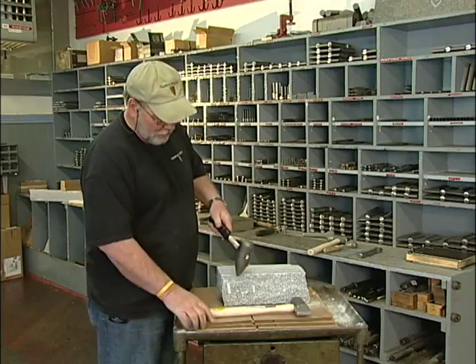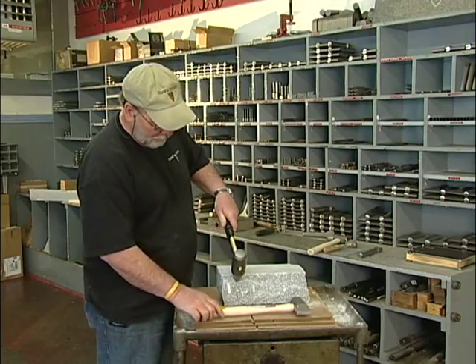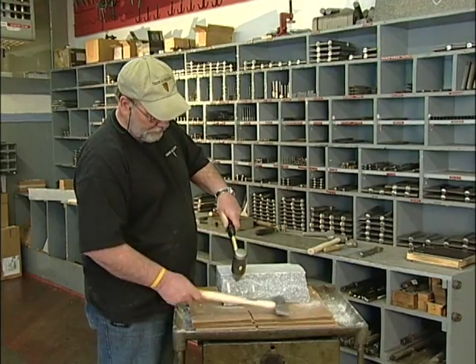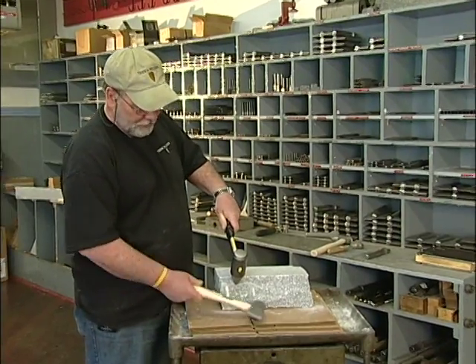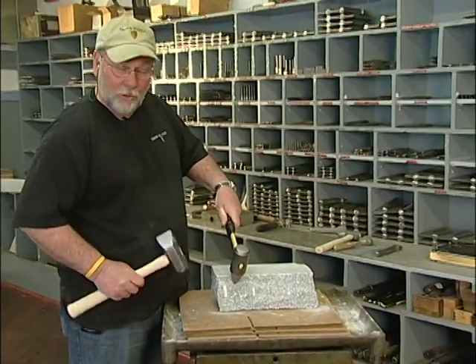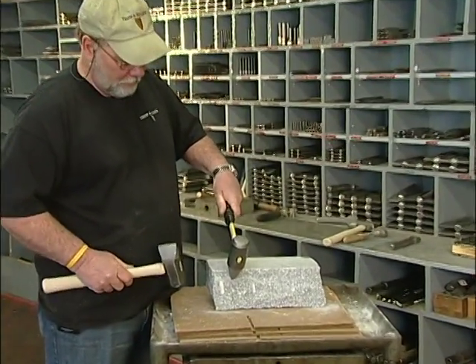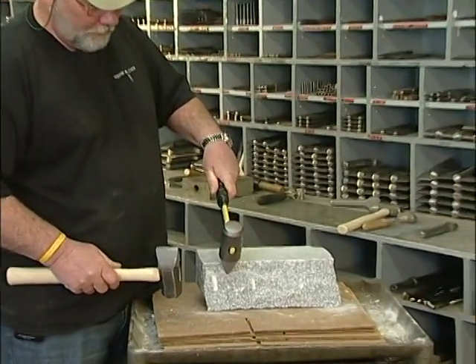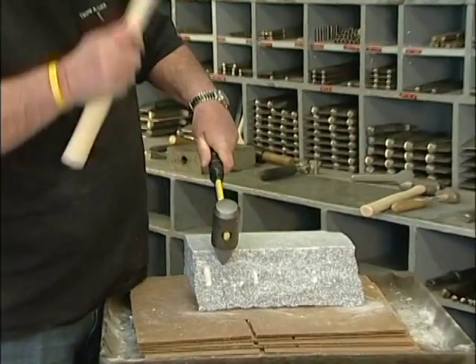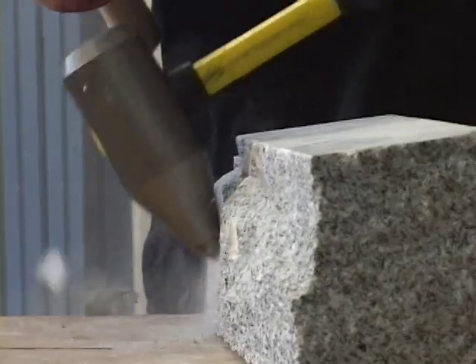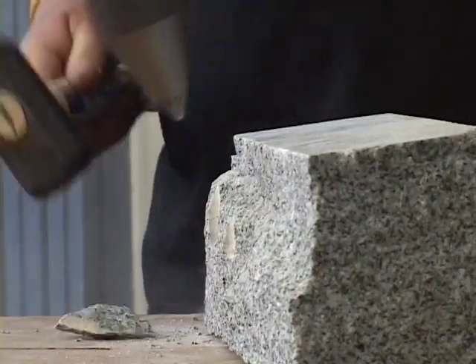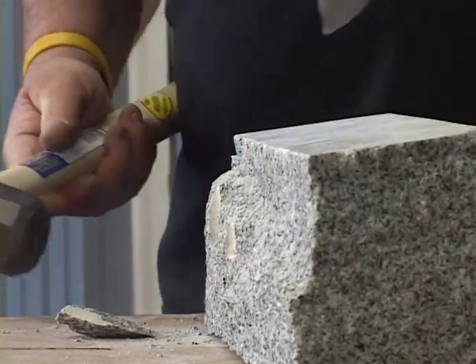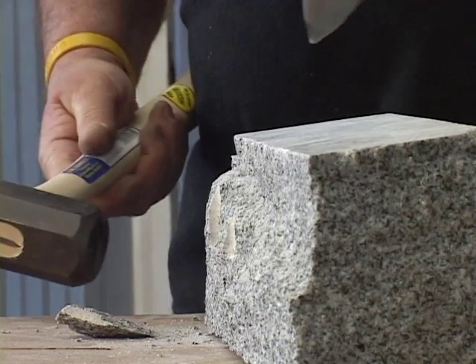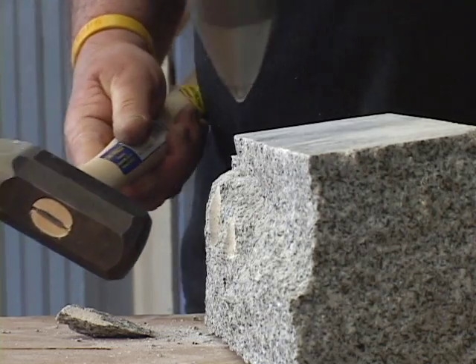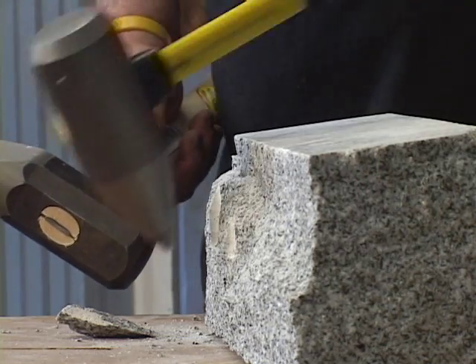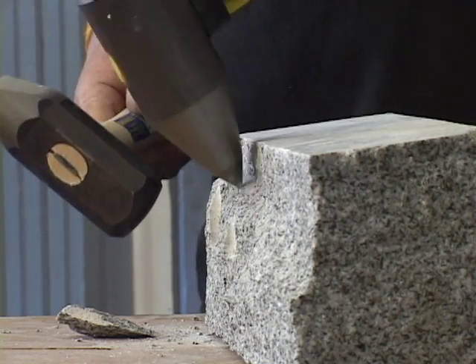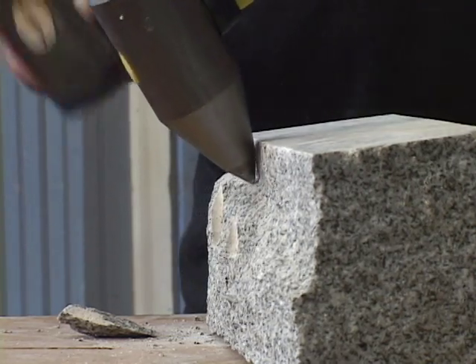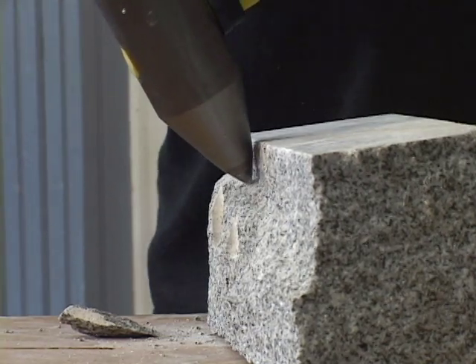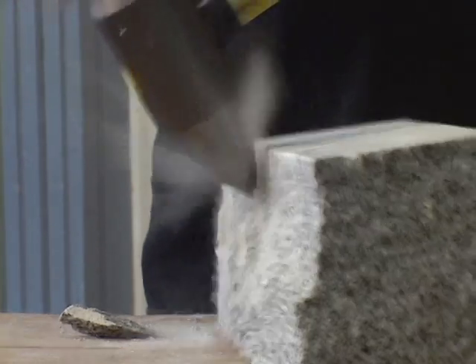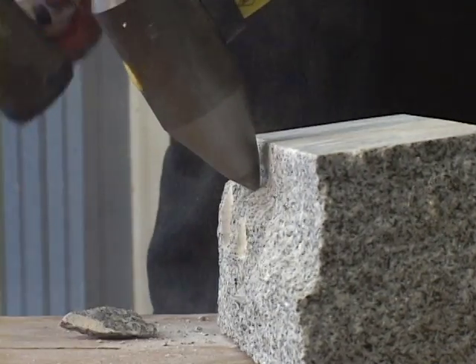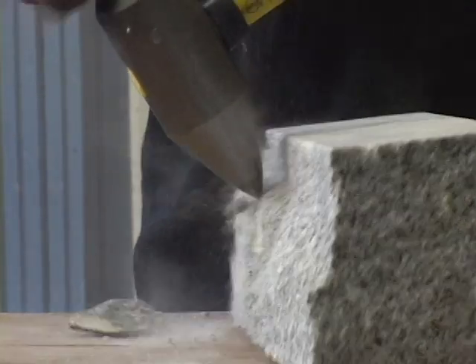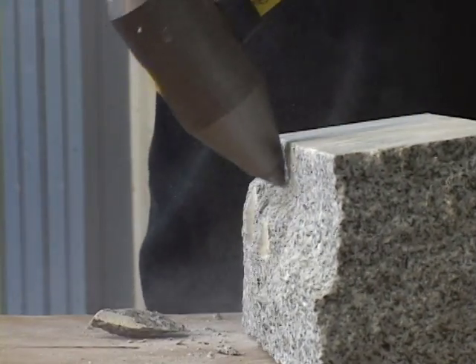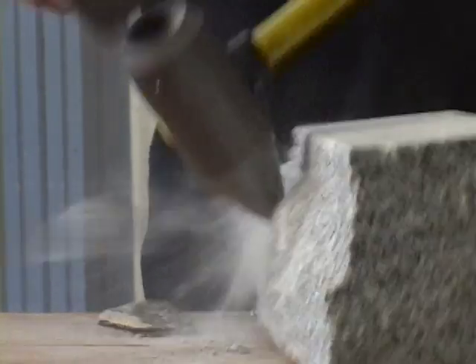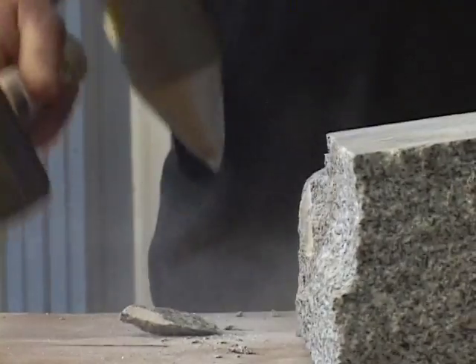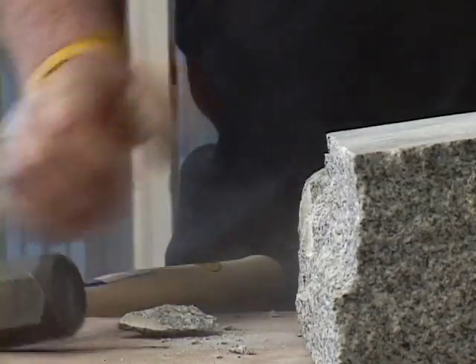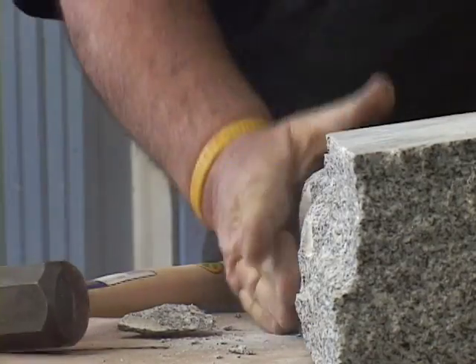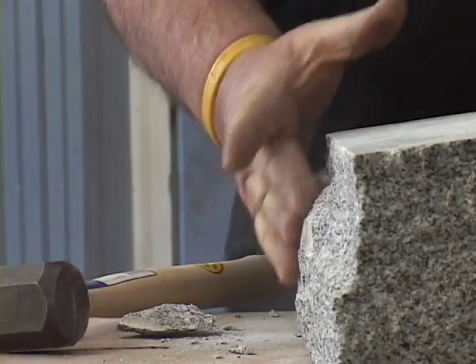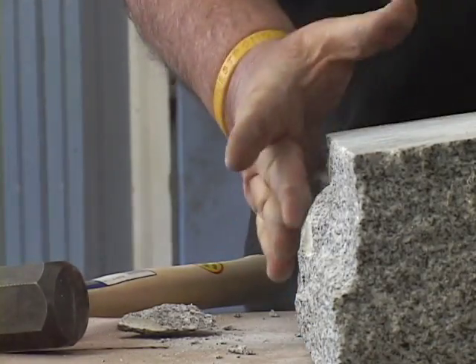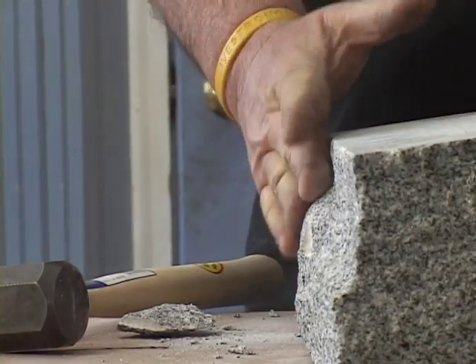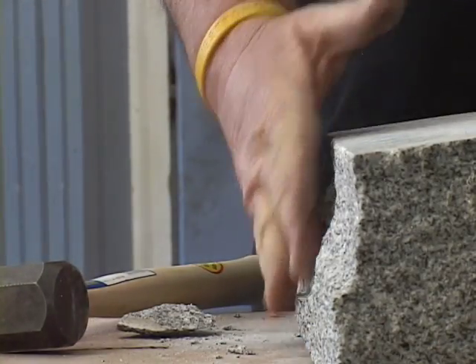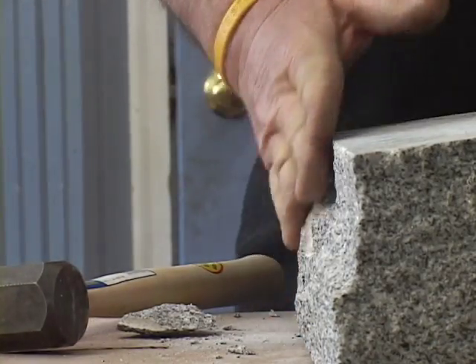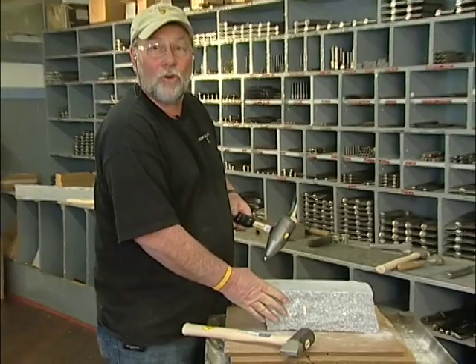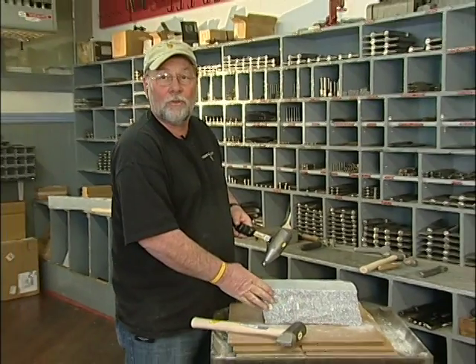You place it on the stone where you want to remove material, strike it with another hammer, and as you can see, it brings the high spots right down to the level of the stone around it.